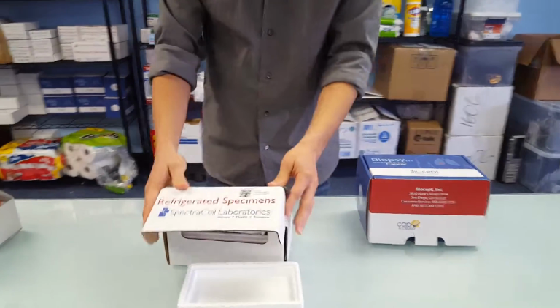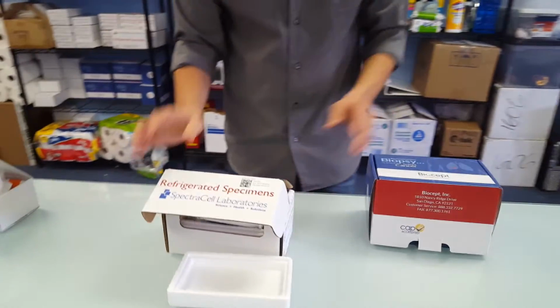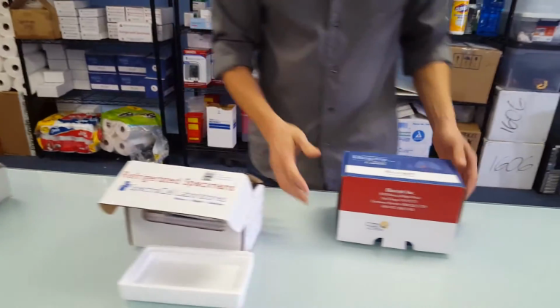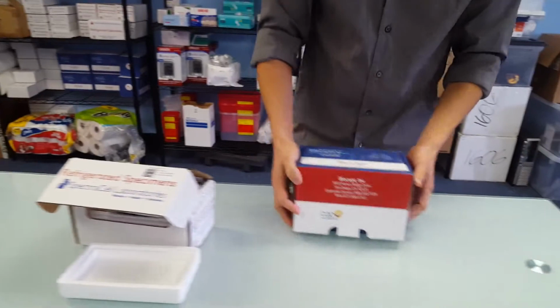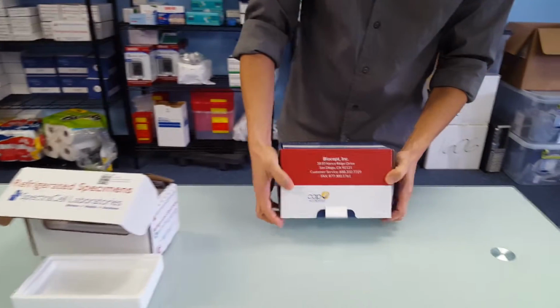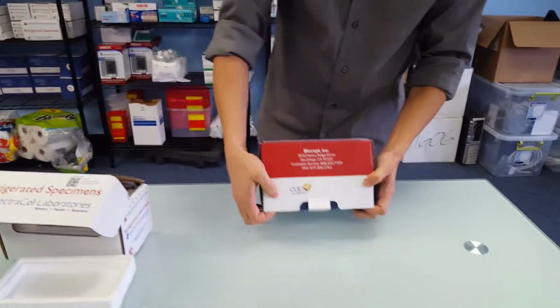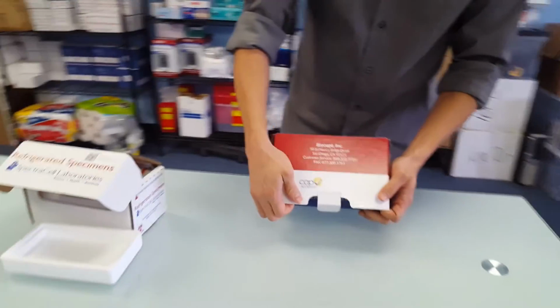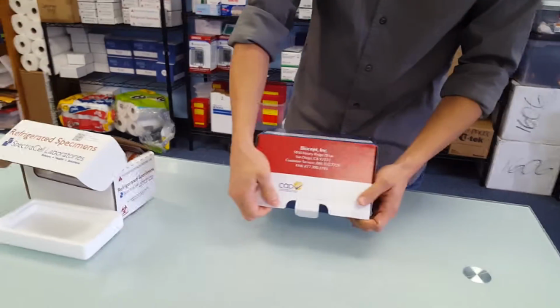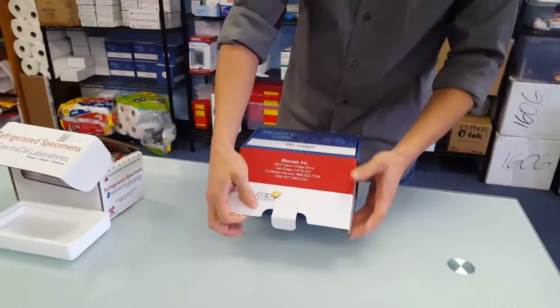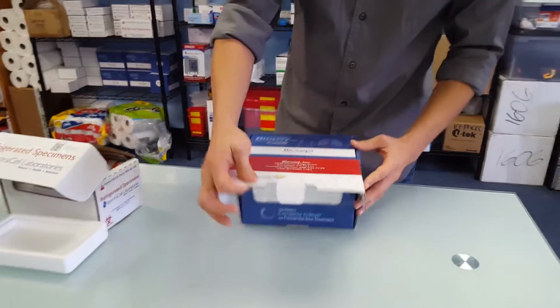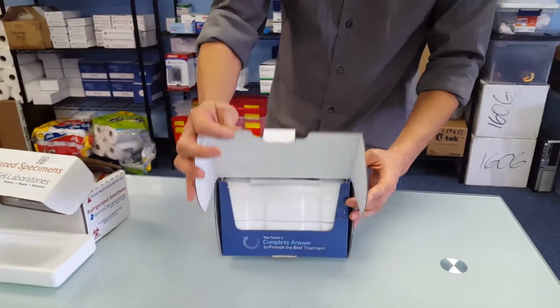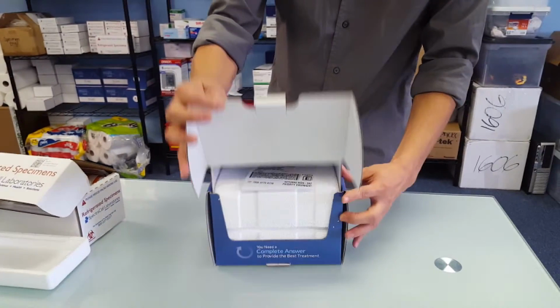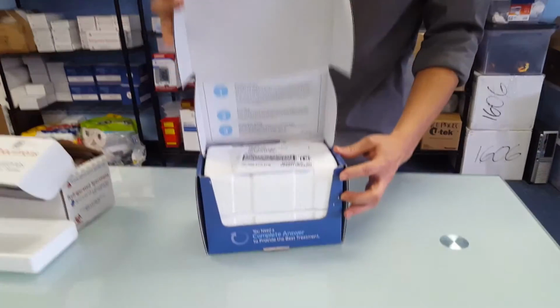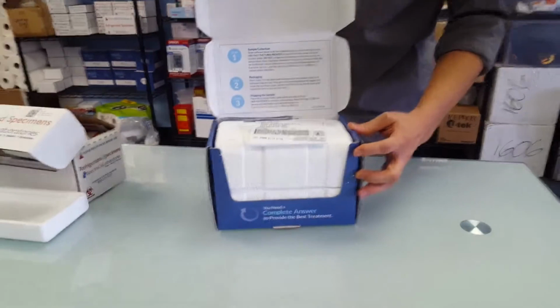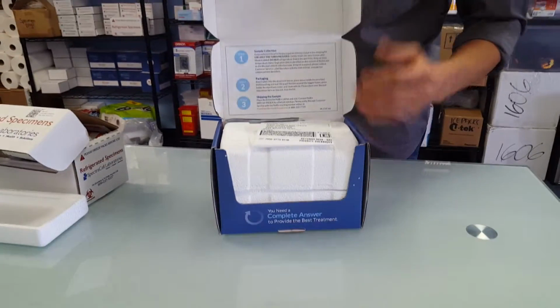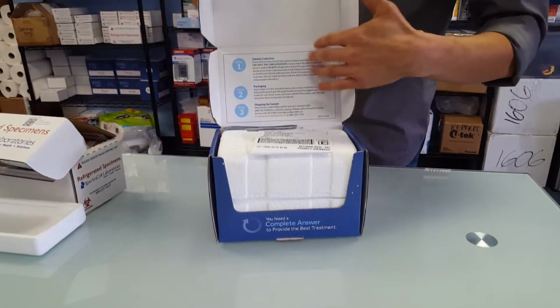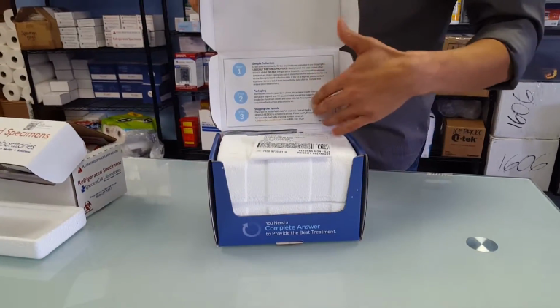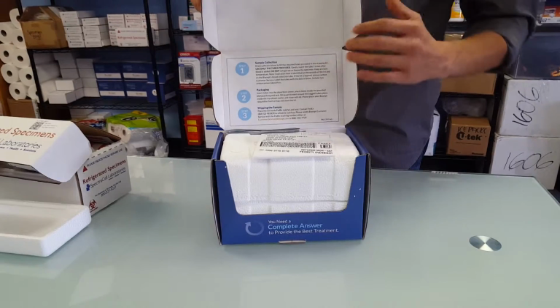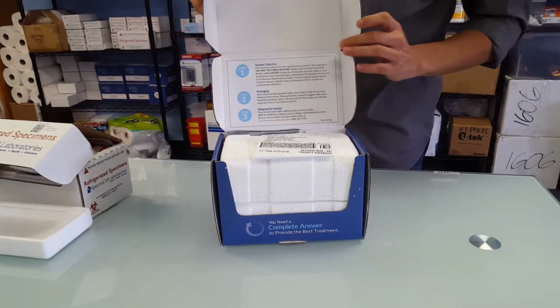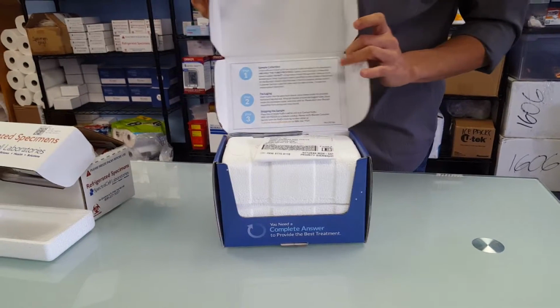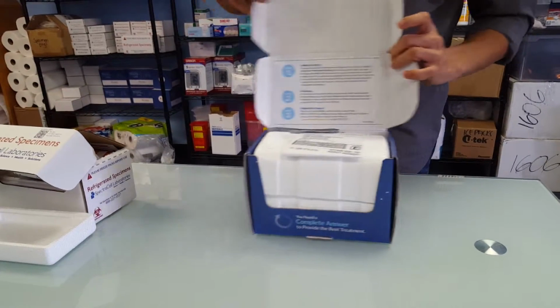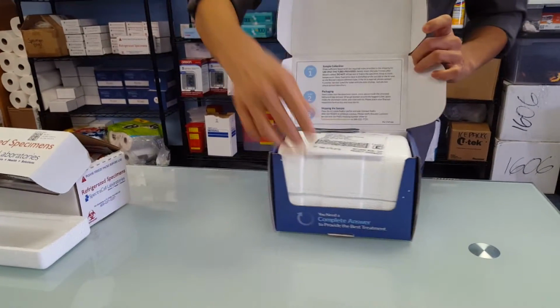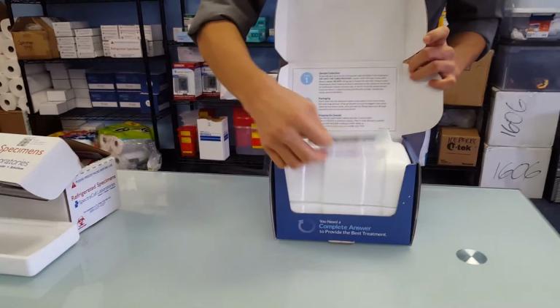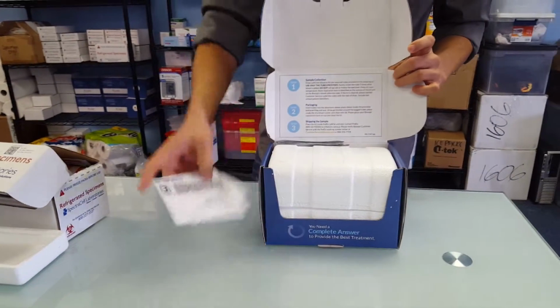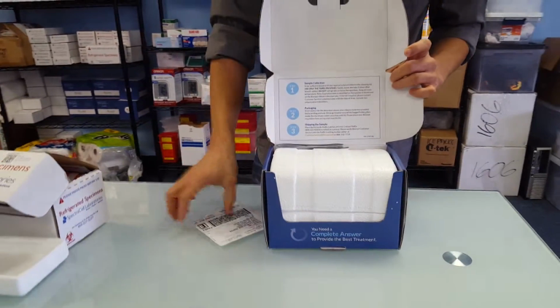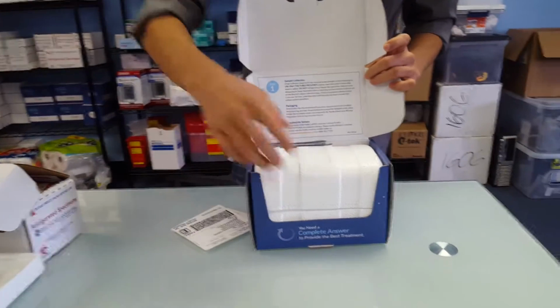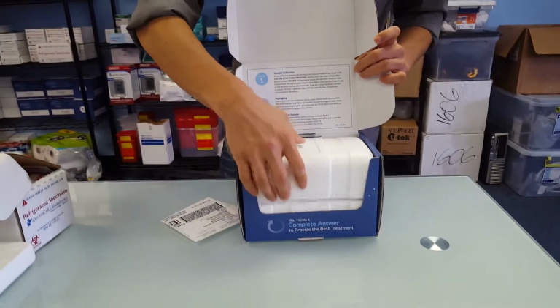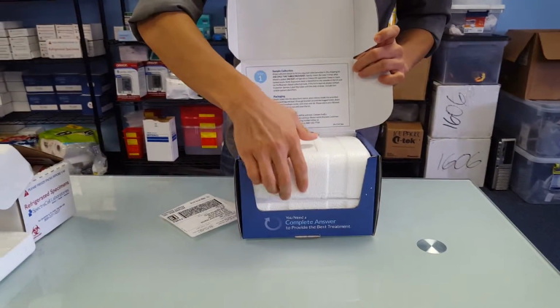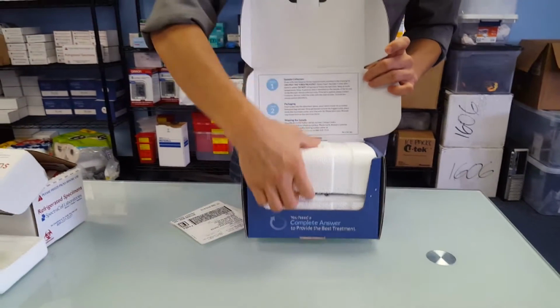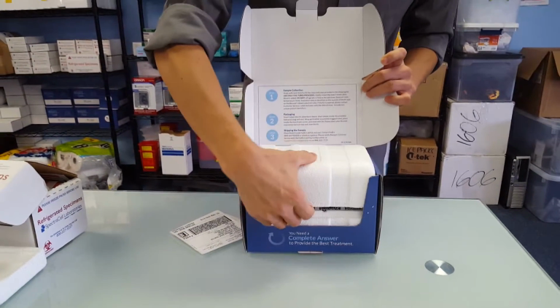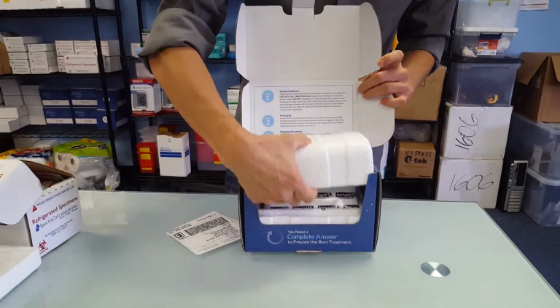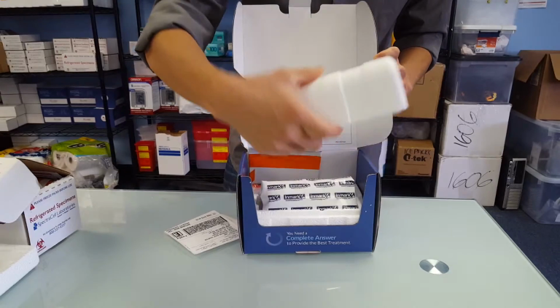This last kit is a very nice kit as well. Very custom-made. It has on the inside right away the collection instructions. You have your return label. Very nice styrofoam container.